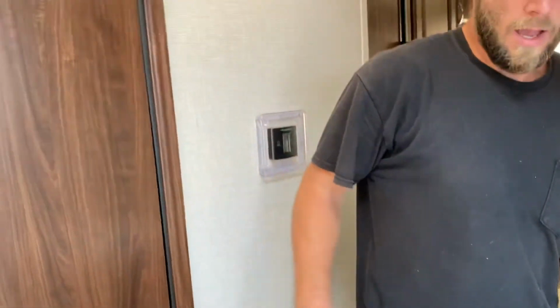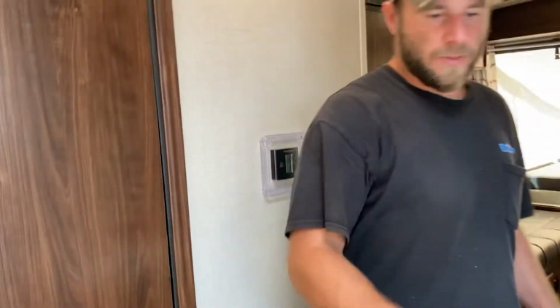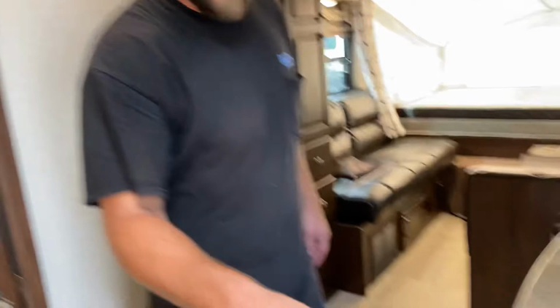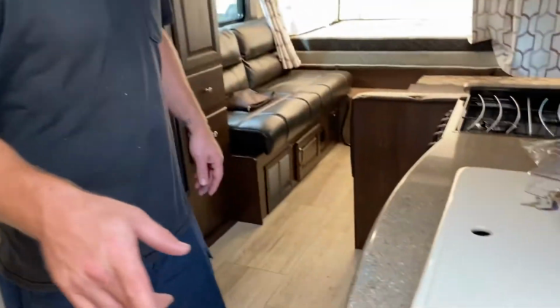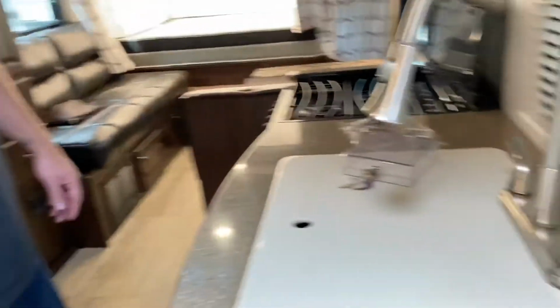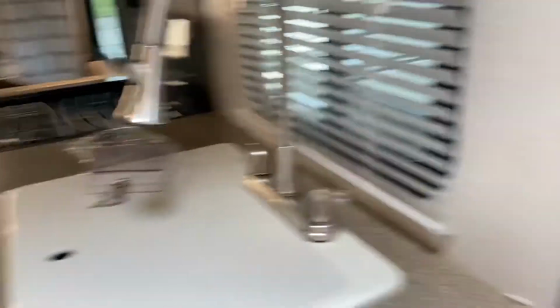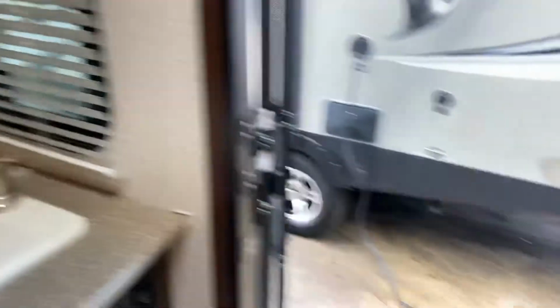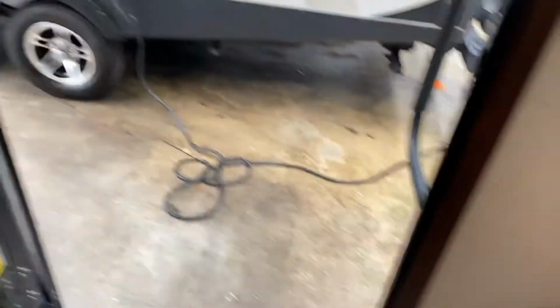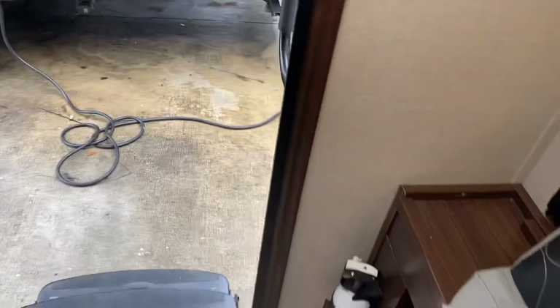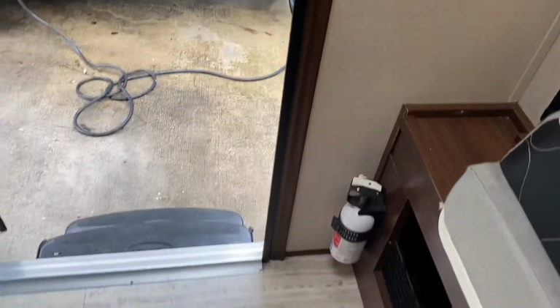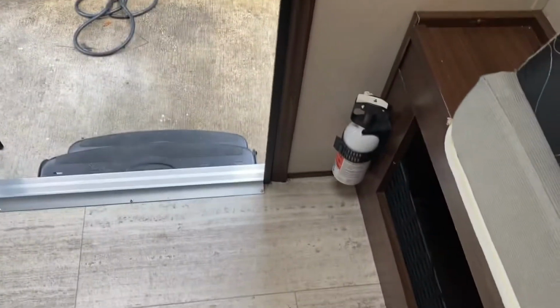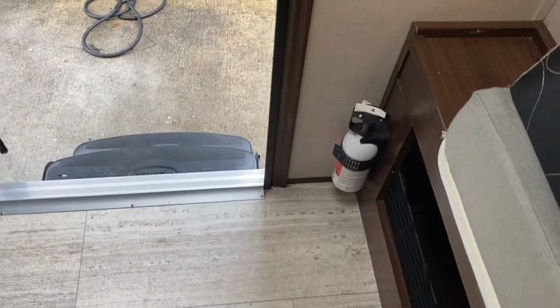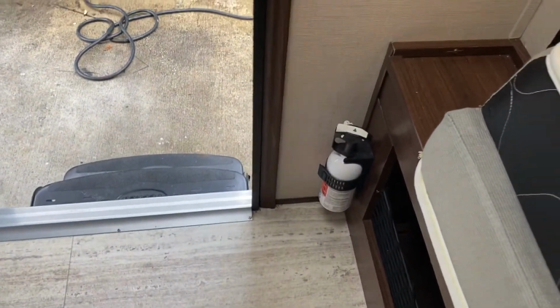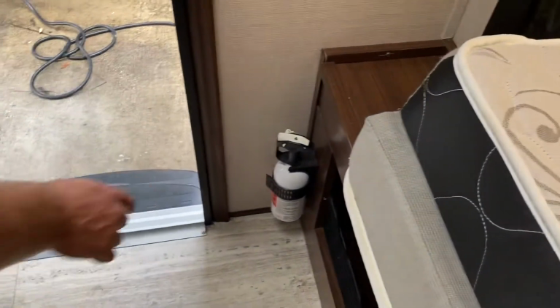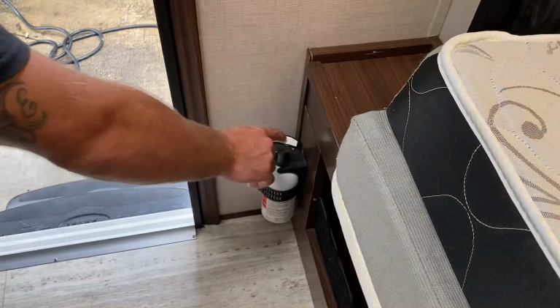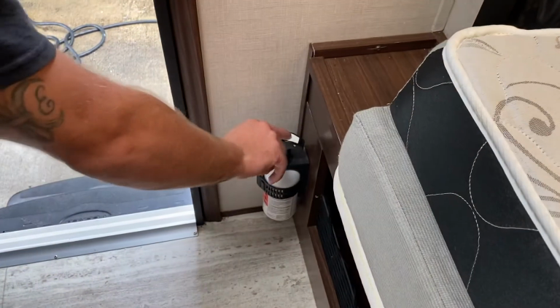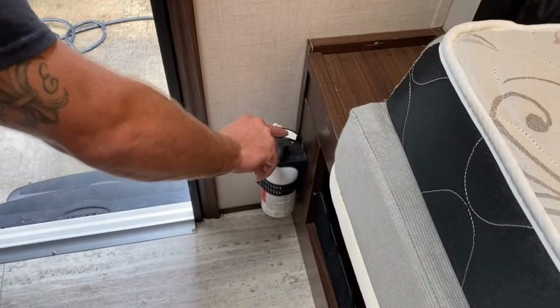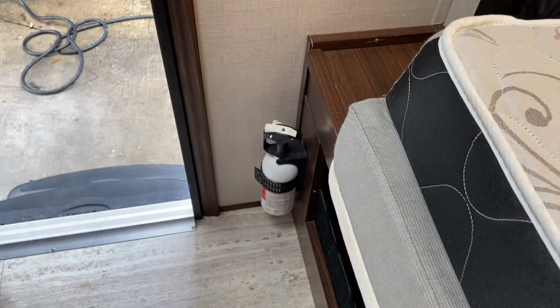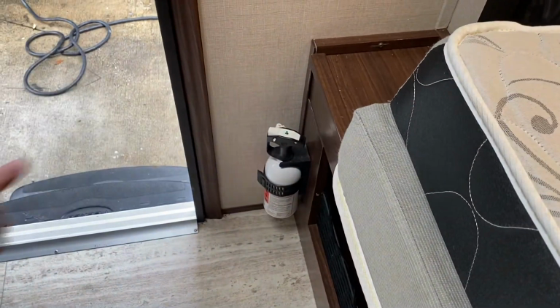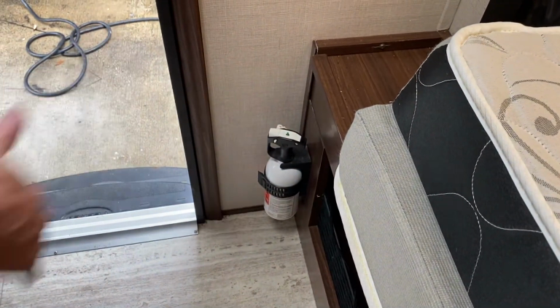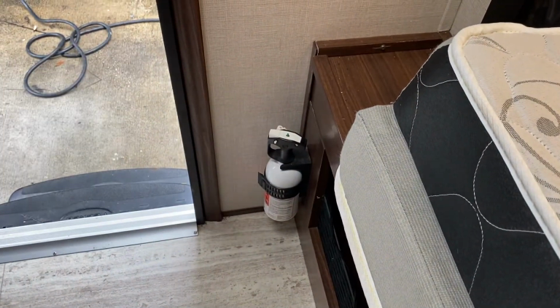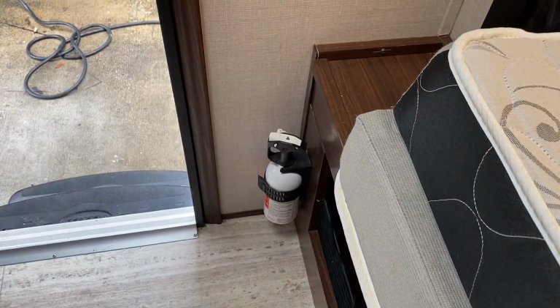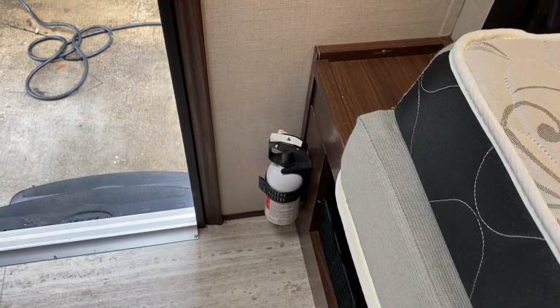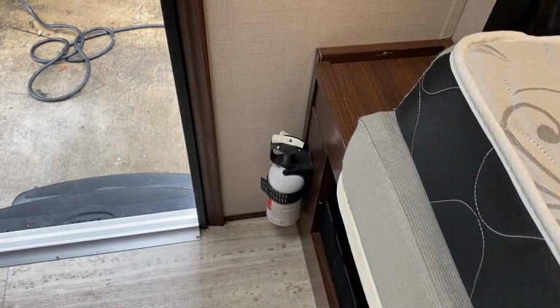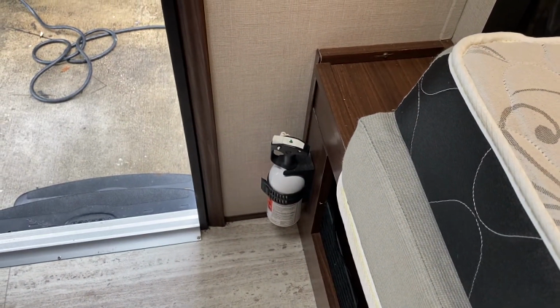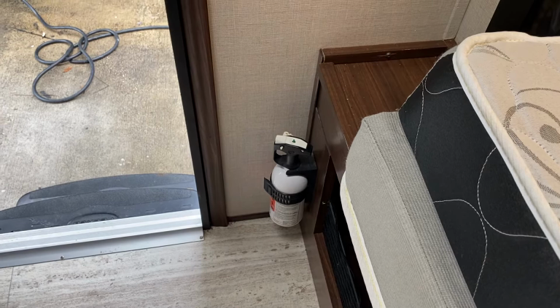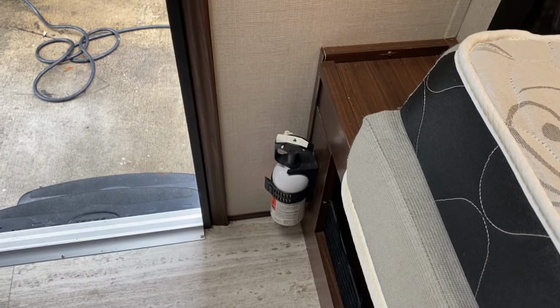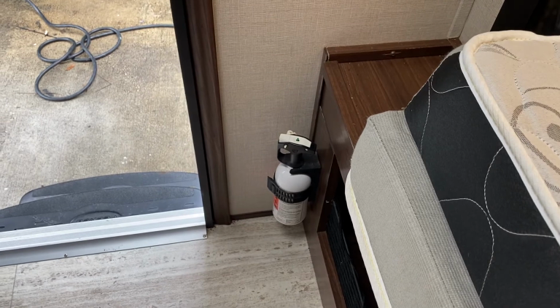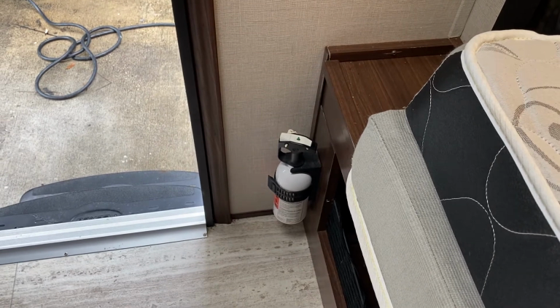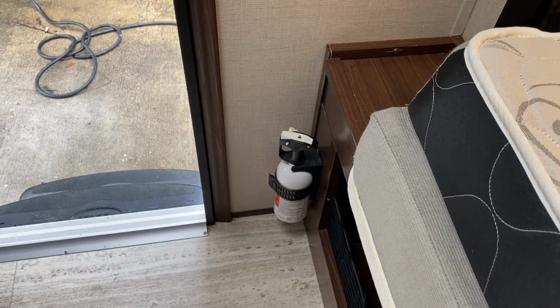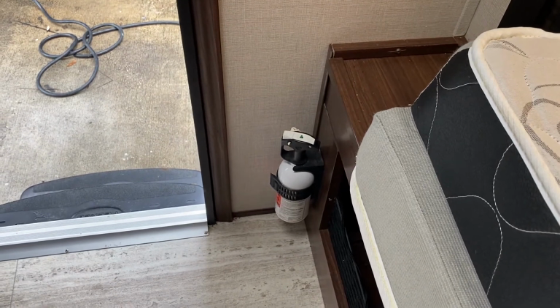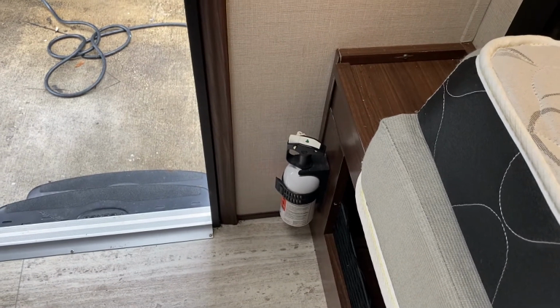Just when you walk in the door you have a fire extinguisher just in case of an emergency. This little green tab — if you push down on it and it pops back up, it means it's good. If it stays down, it means you need a new fire extinguisher.